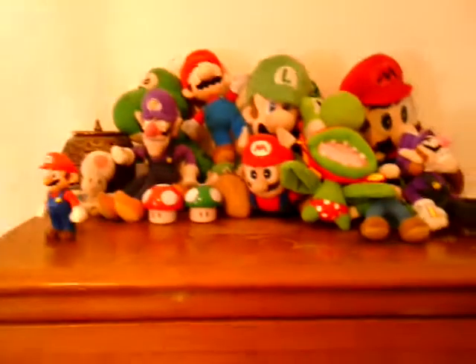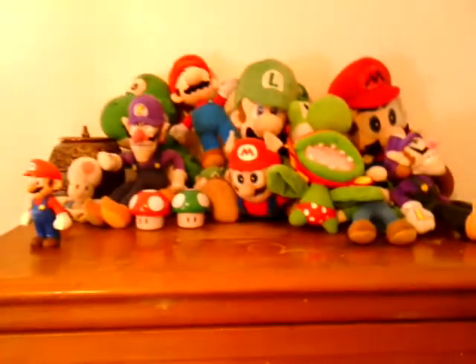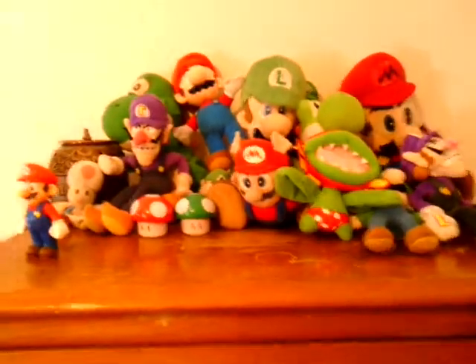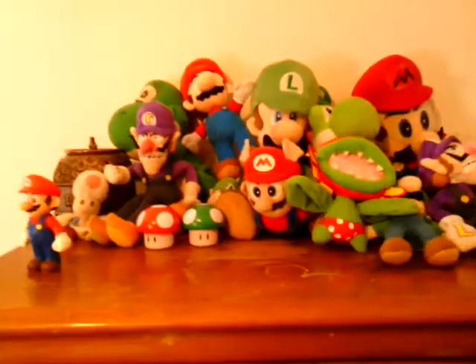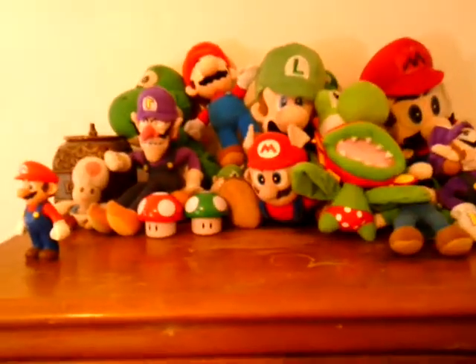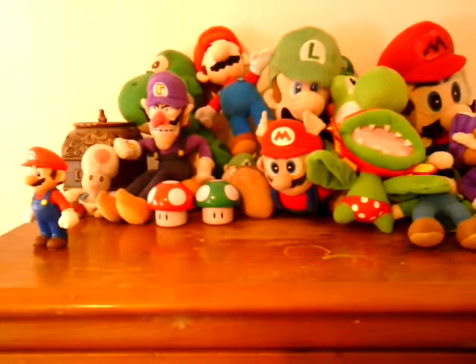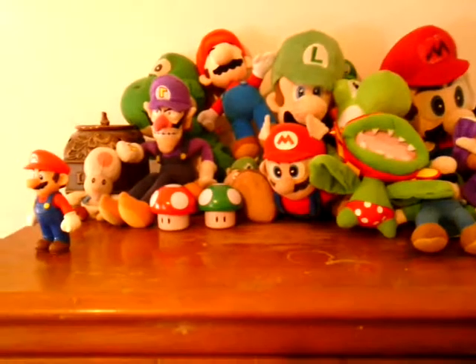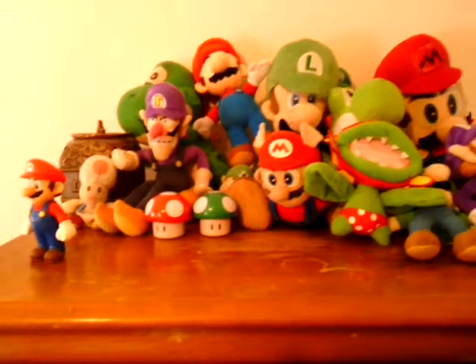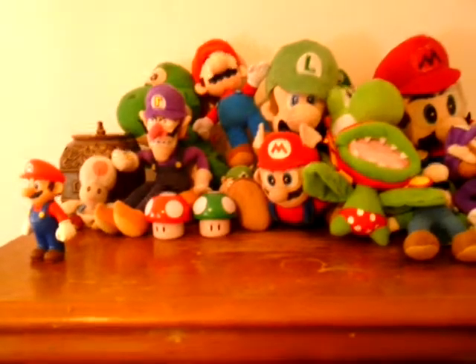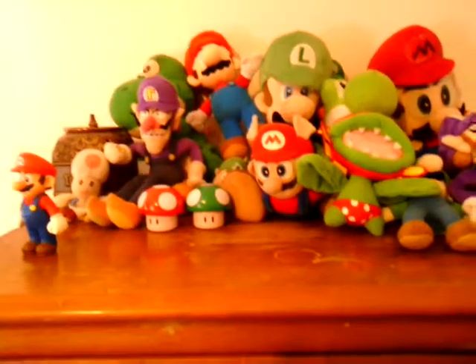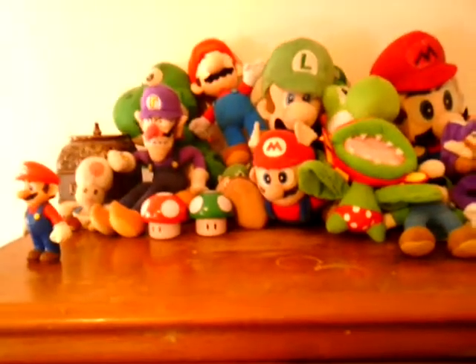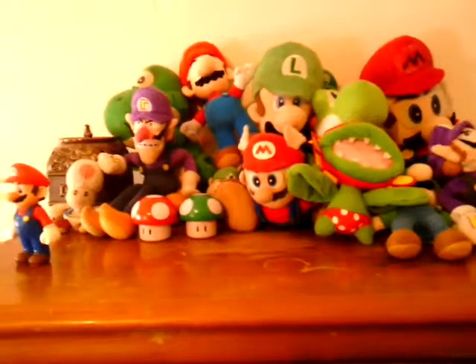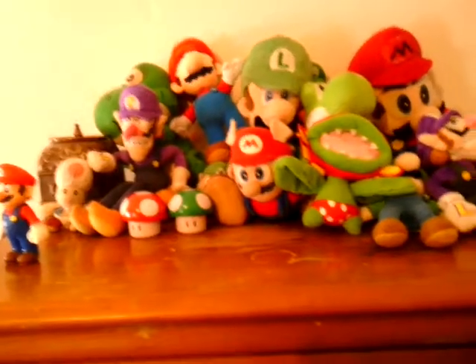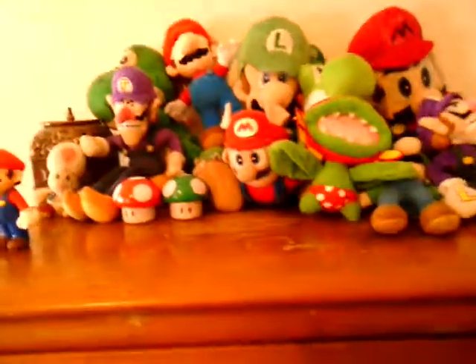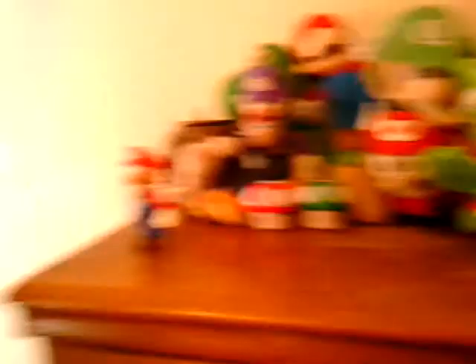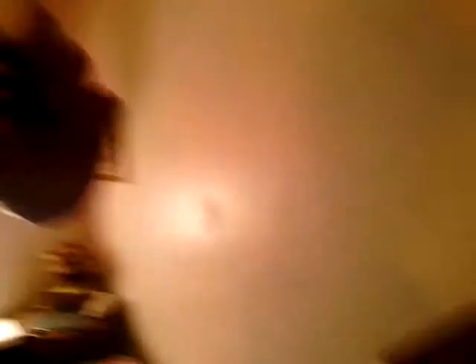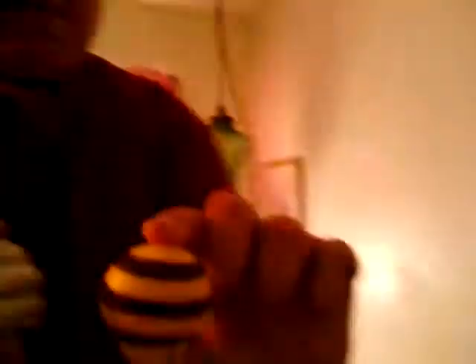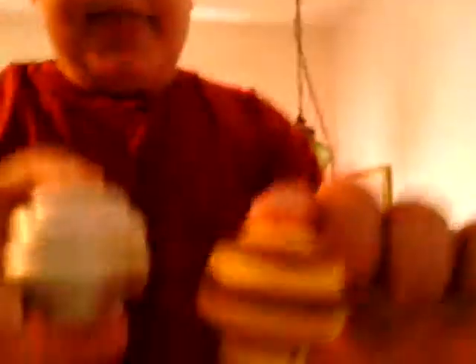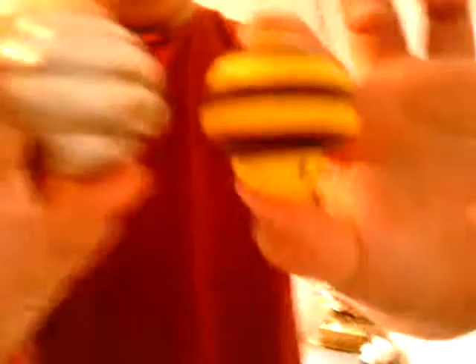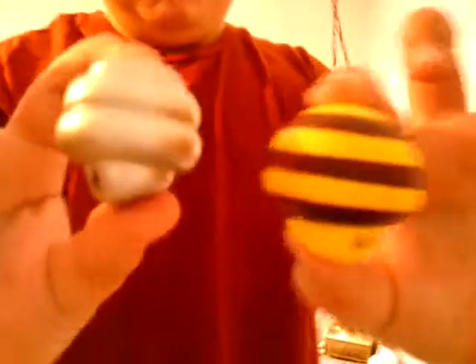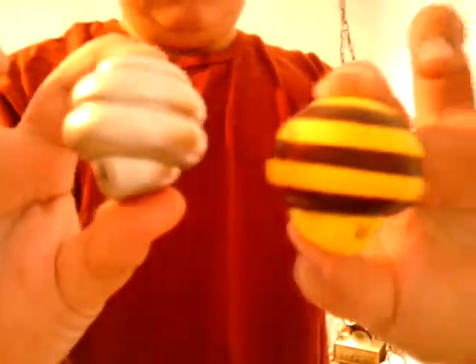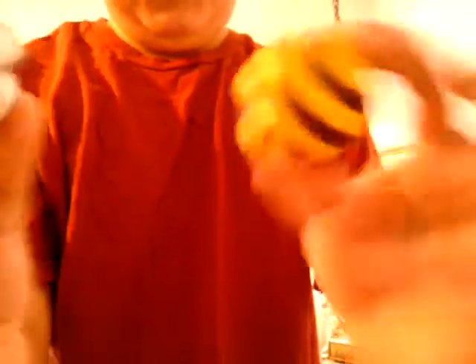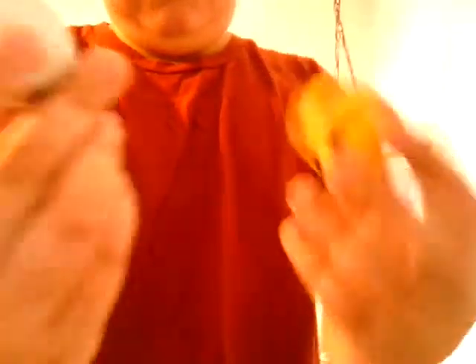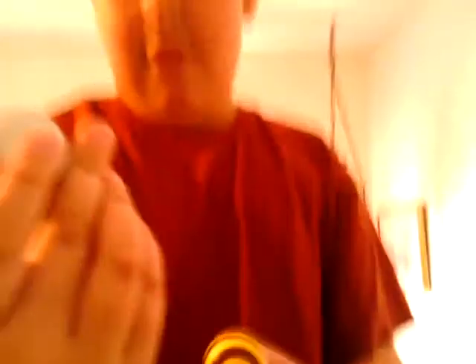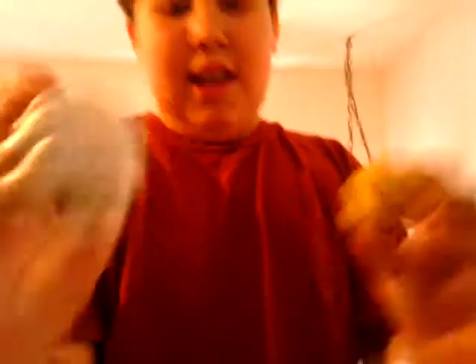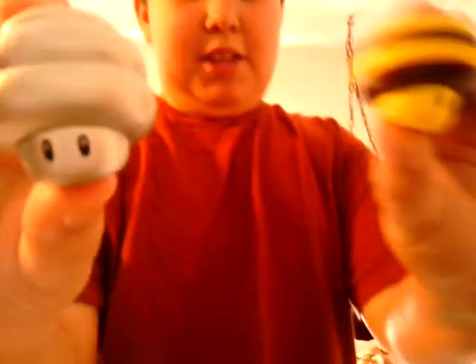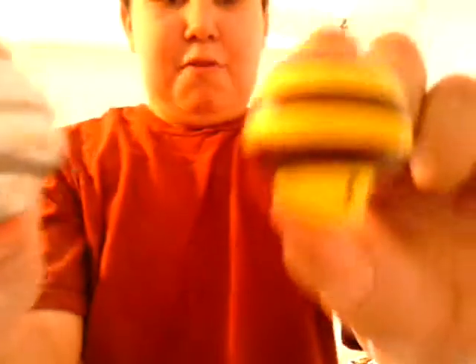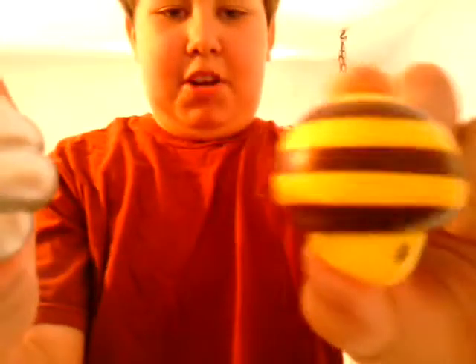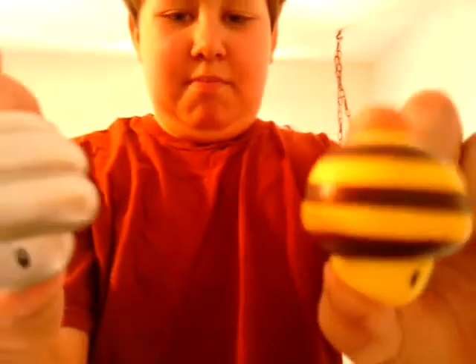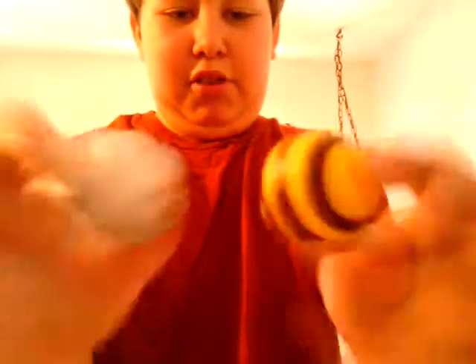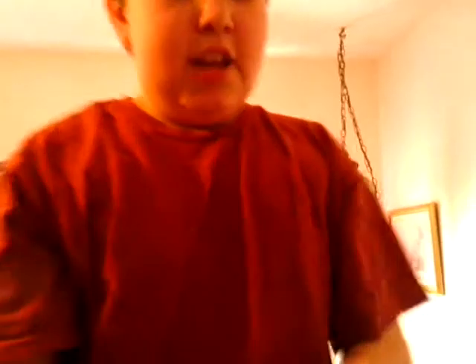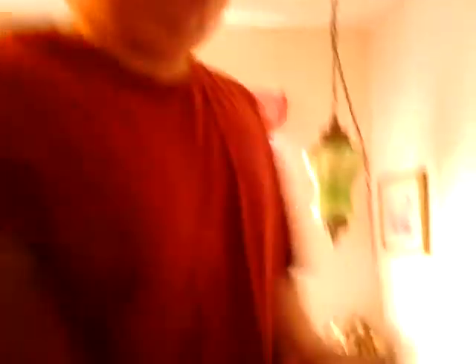I have these two mushrooms. See guys? They're two mushrooms. The mushroom, no mushroom. No mushroom, the mushroom. They're cool.